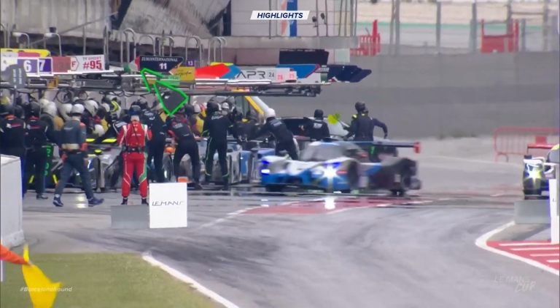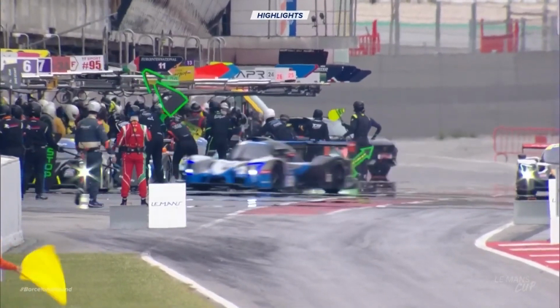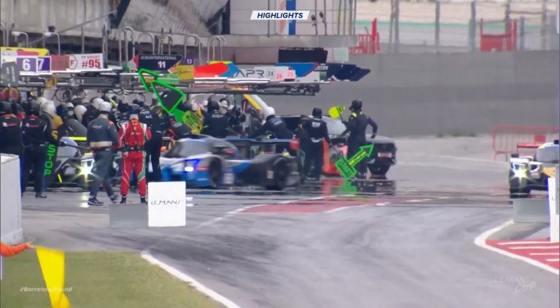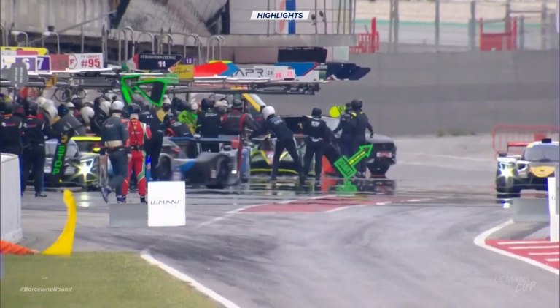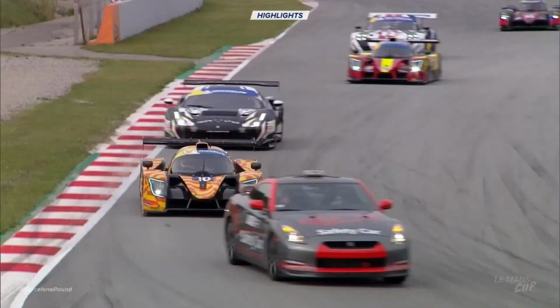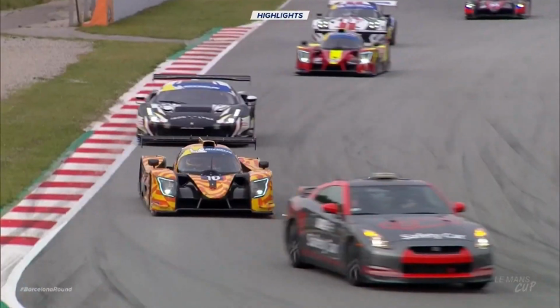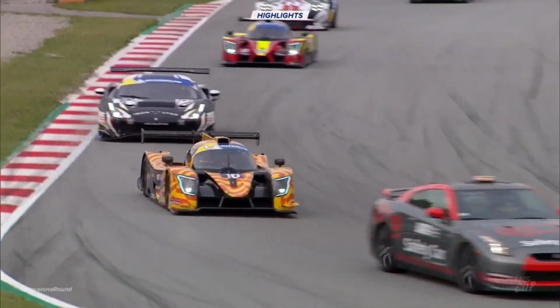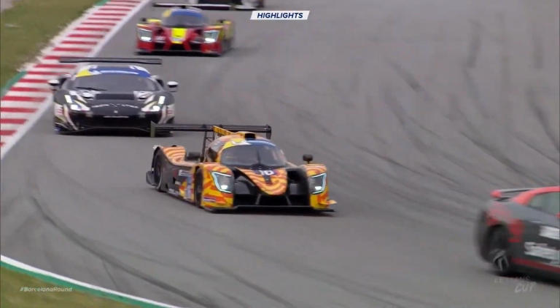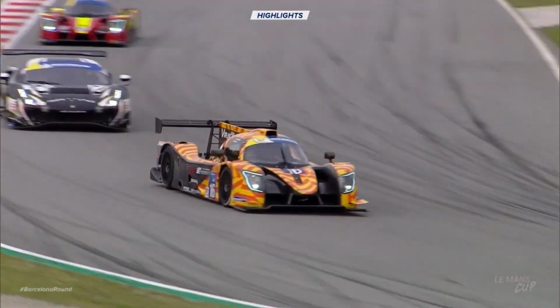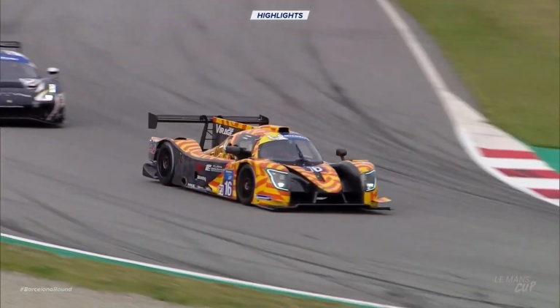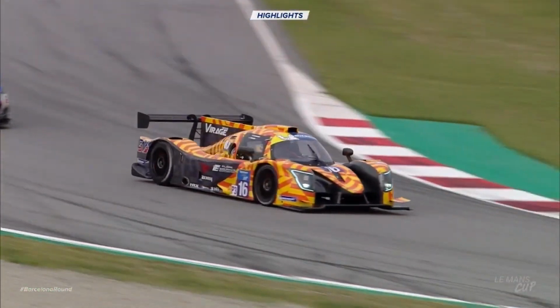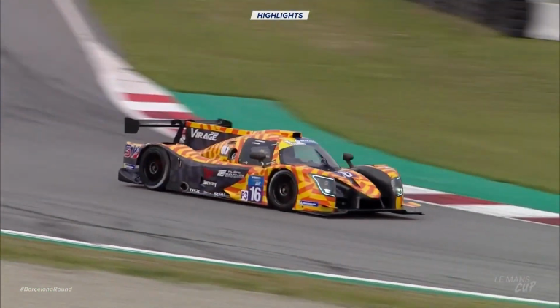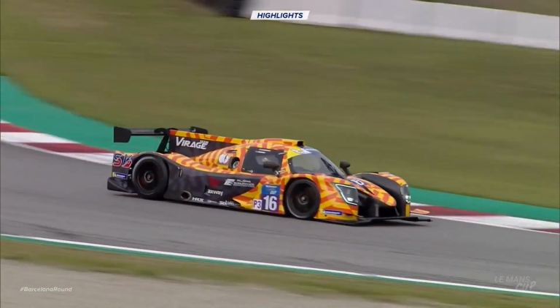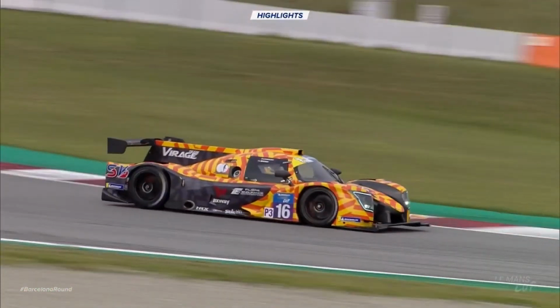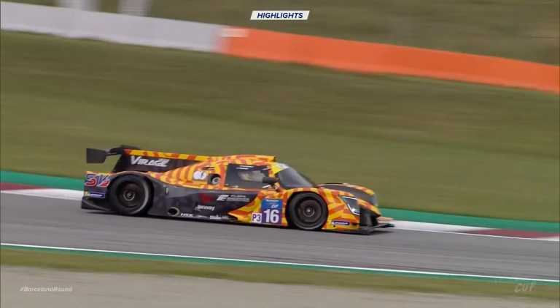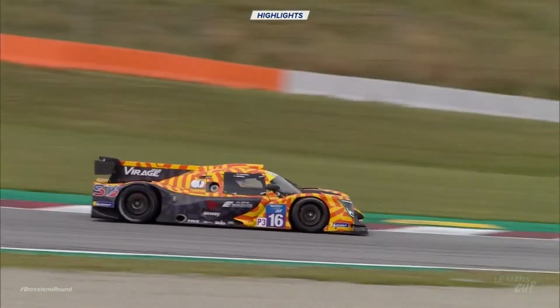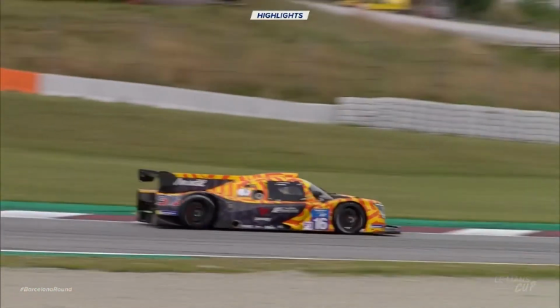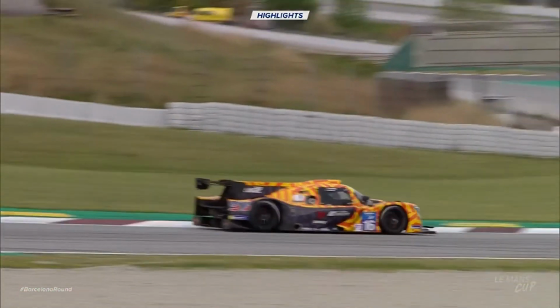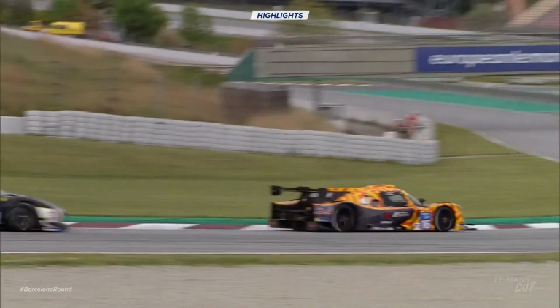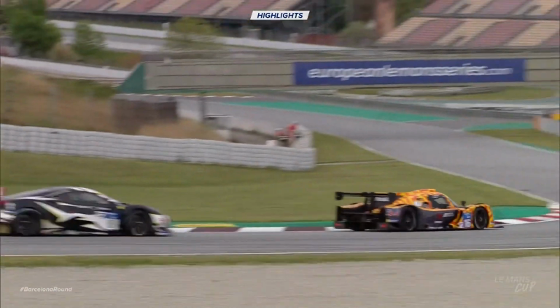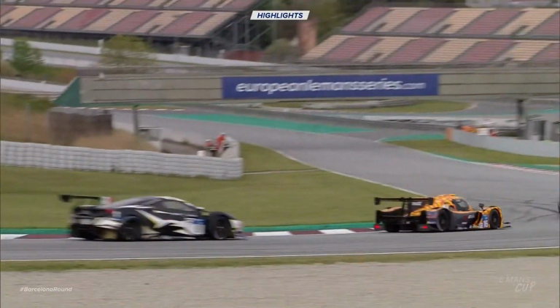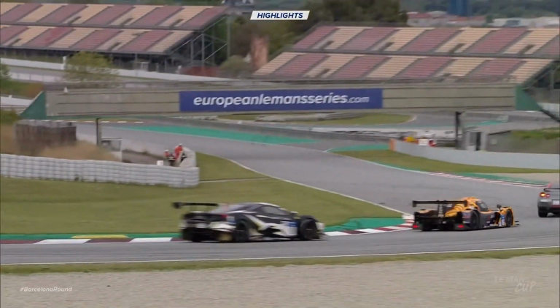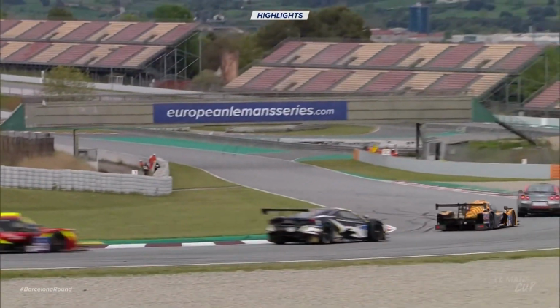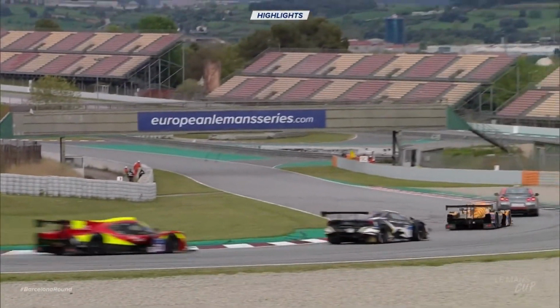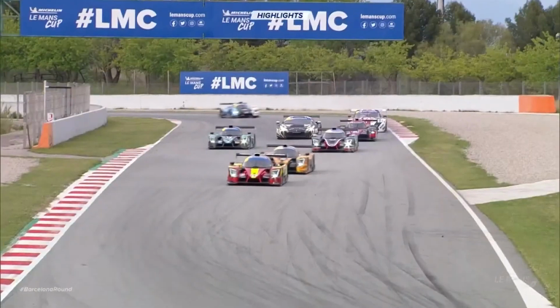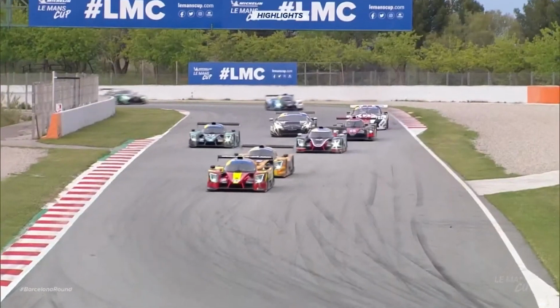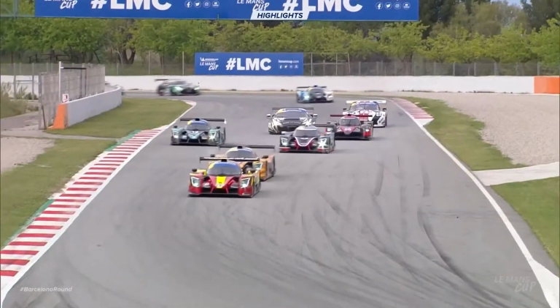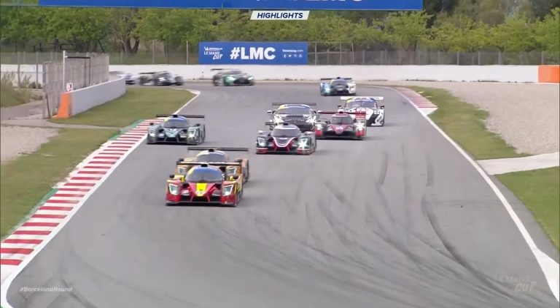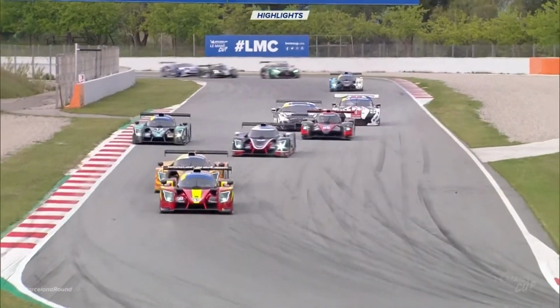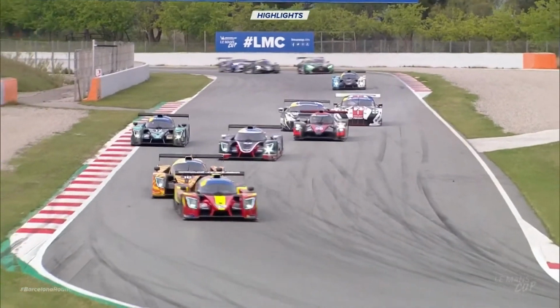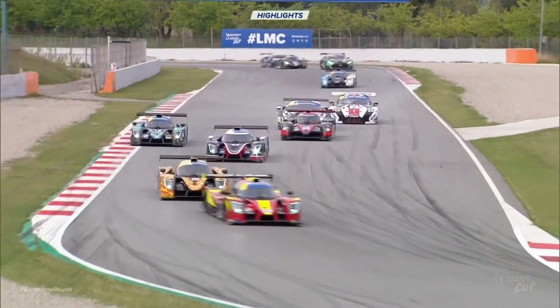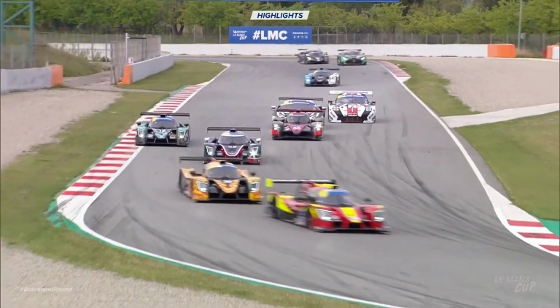Meanwhile, there was an influx of machinery to the pit lane as the pit lane window was opened at the 50-minute marker.